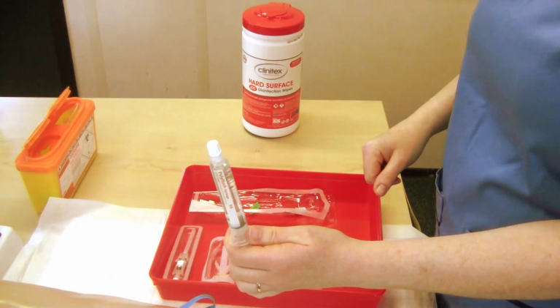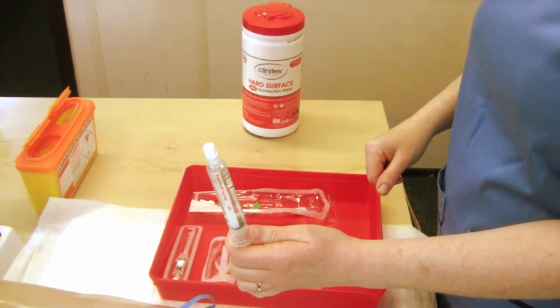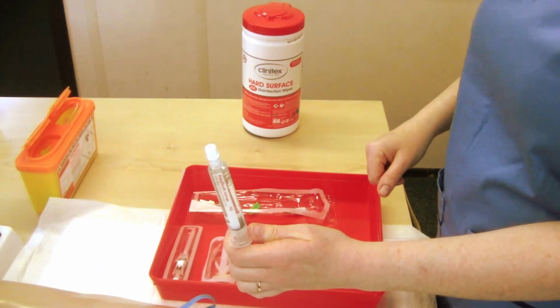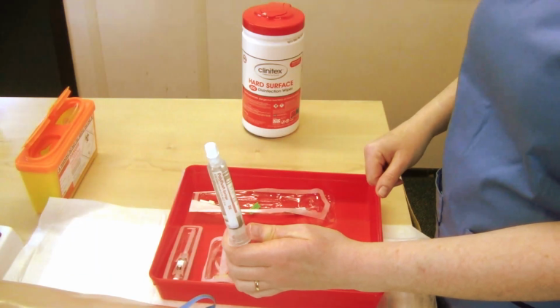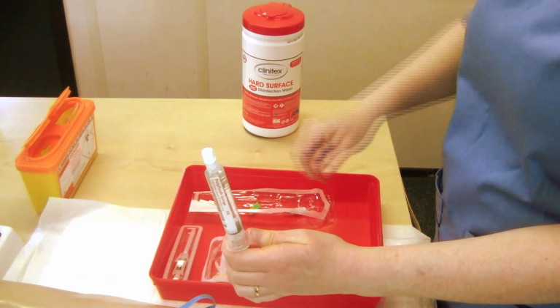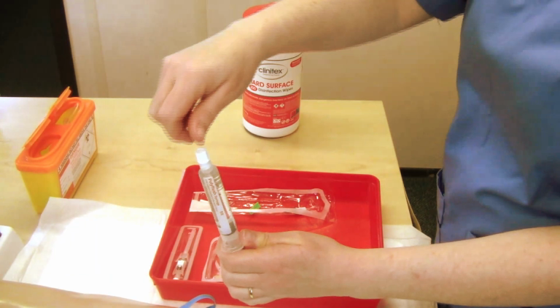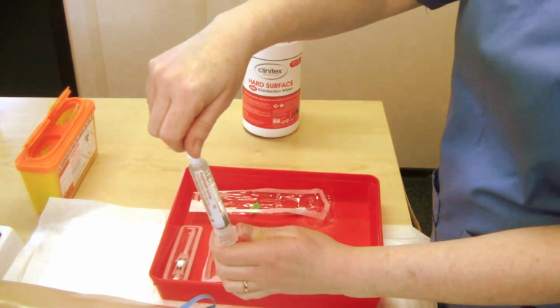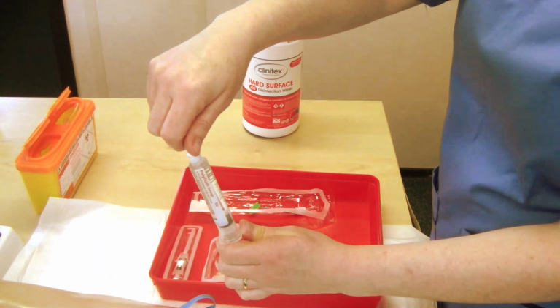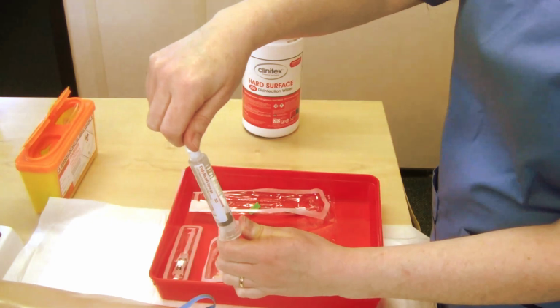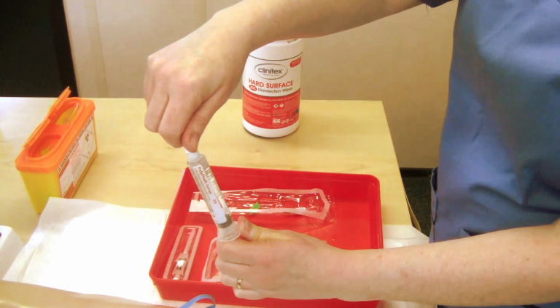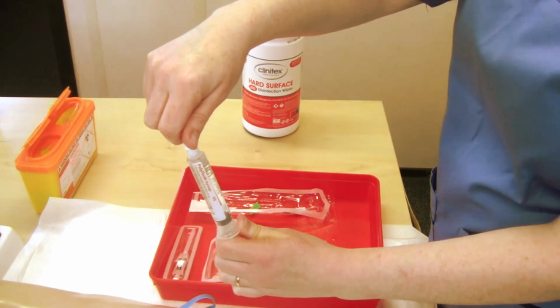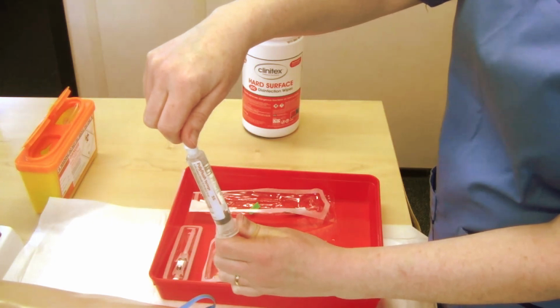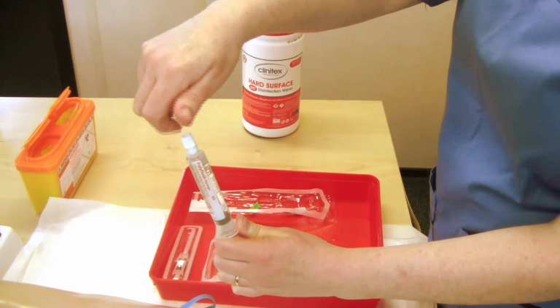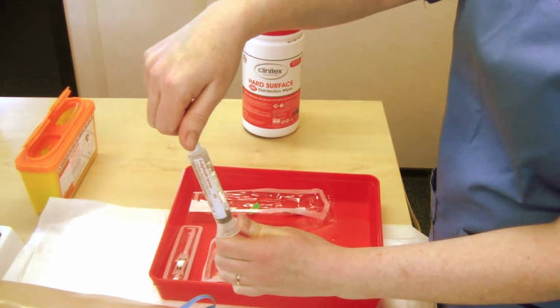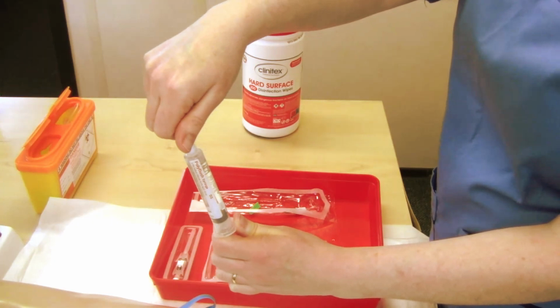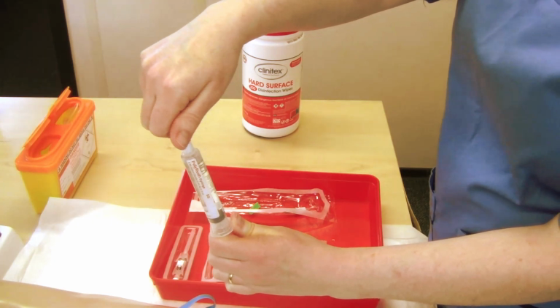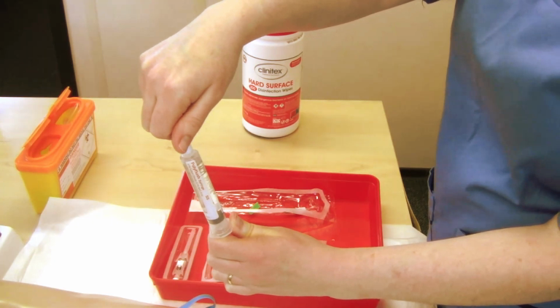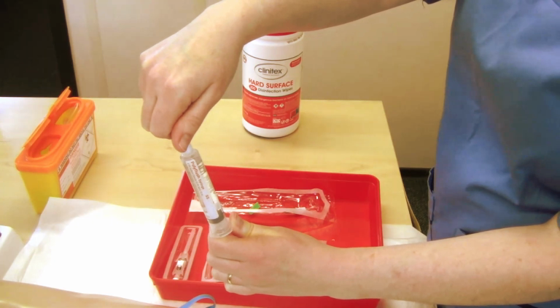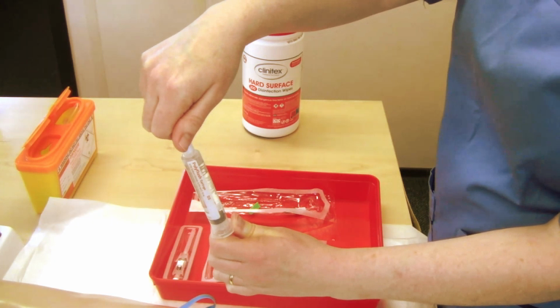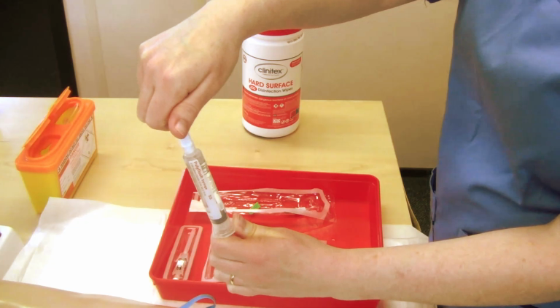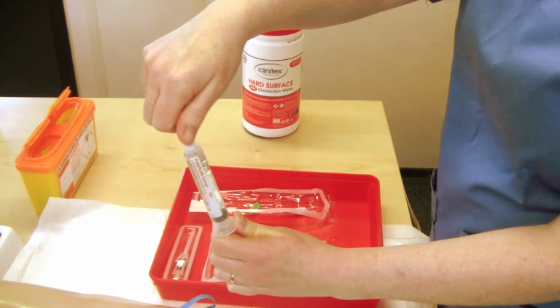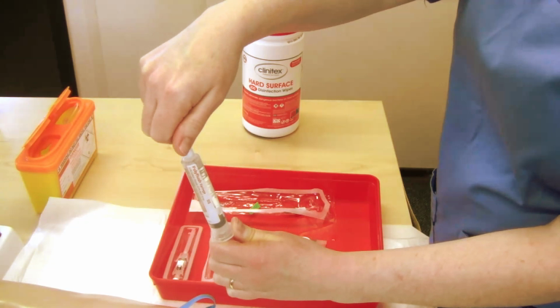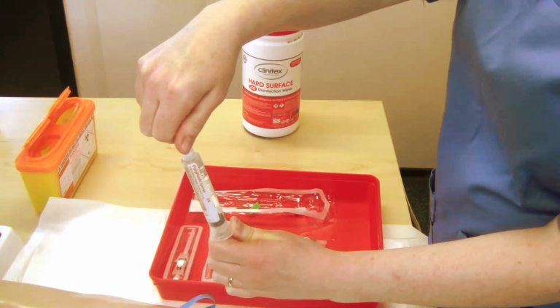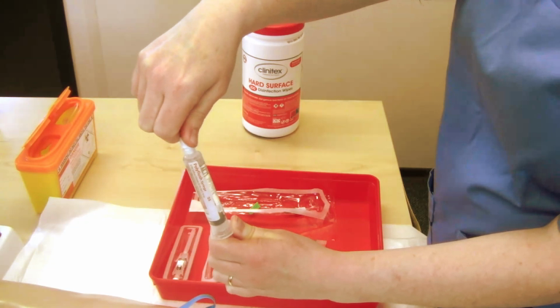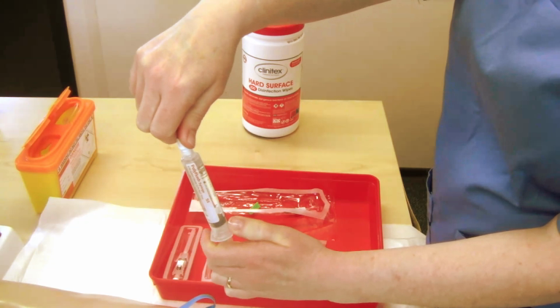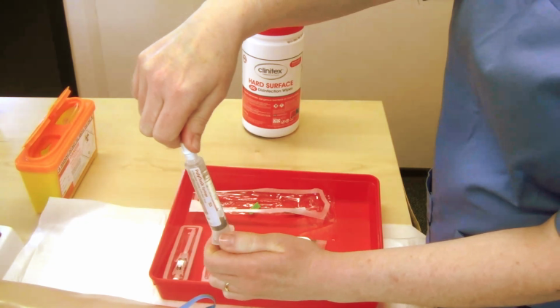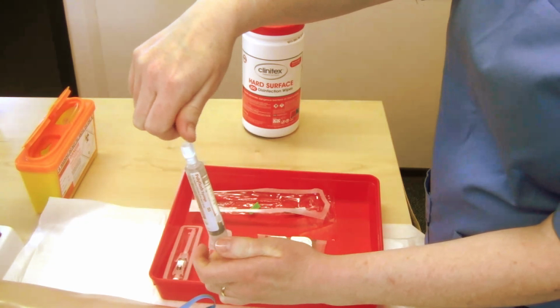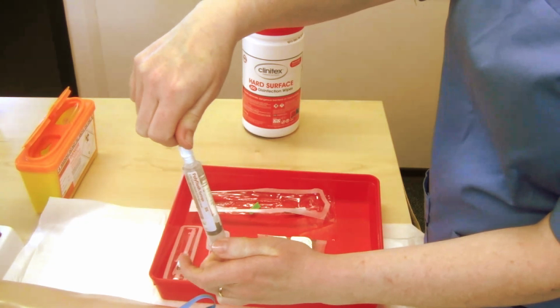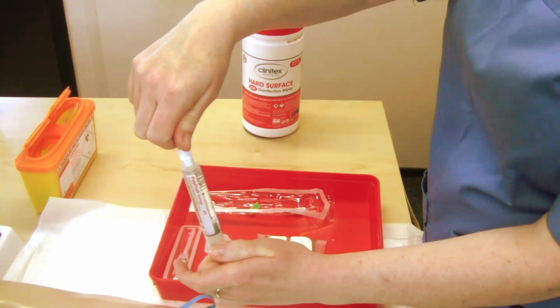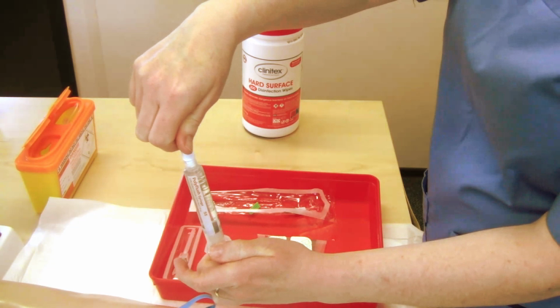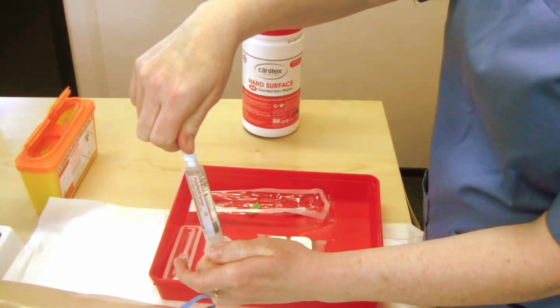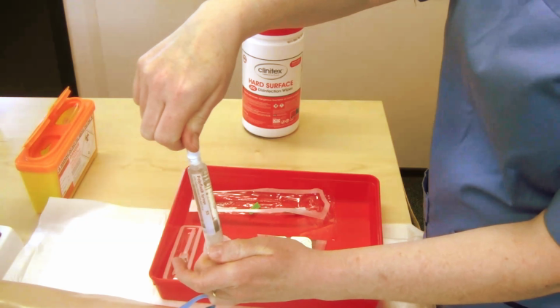When preparing the pre-filled syringe, please follow the manufacturer's instructions. This may include loosening off the plunger by pulling down, twisting the cap, and expelling the air within the syringe.